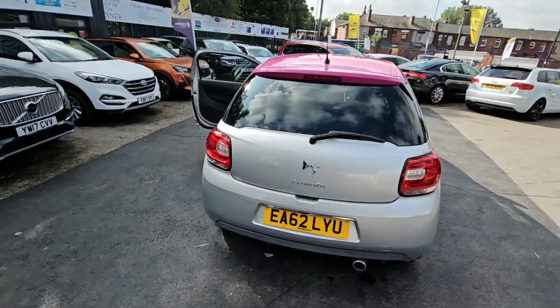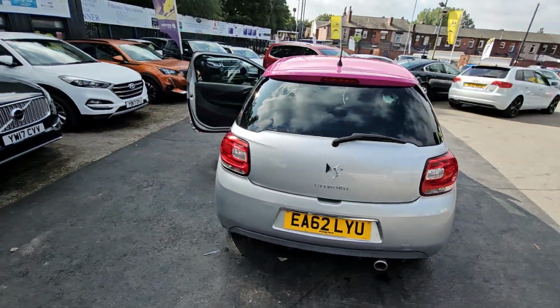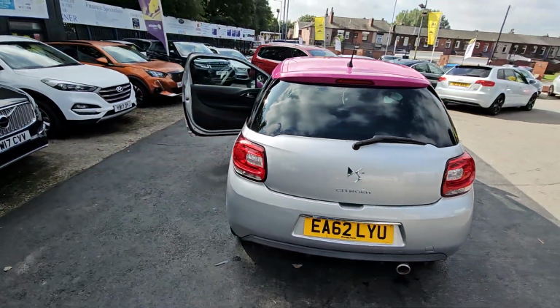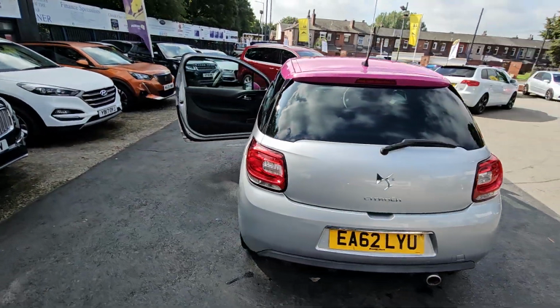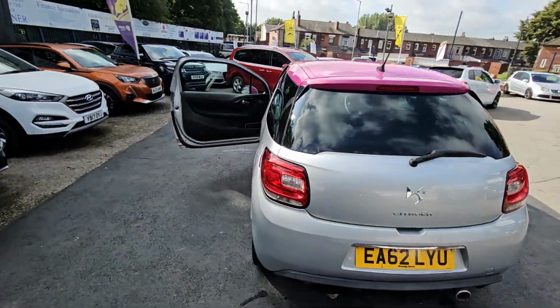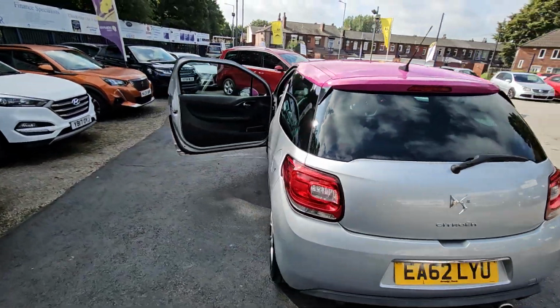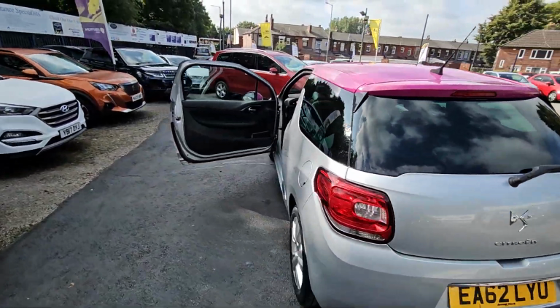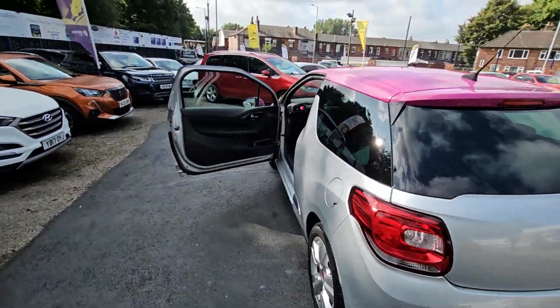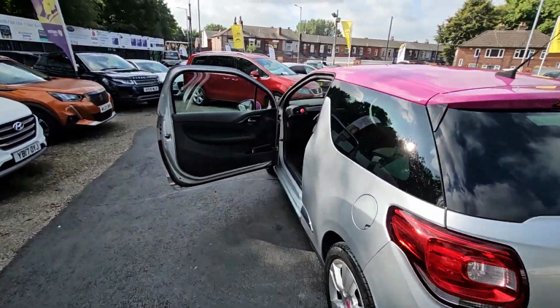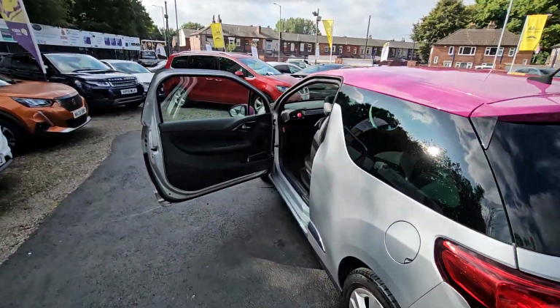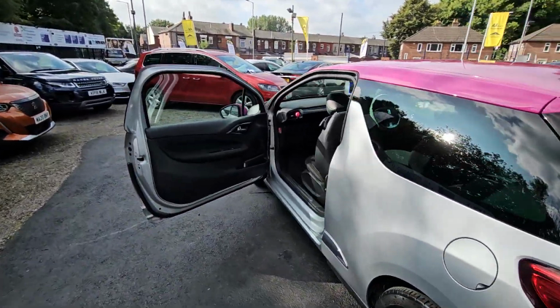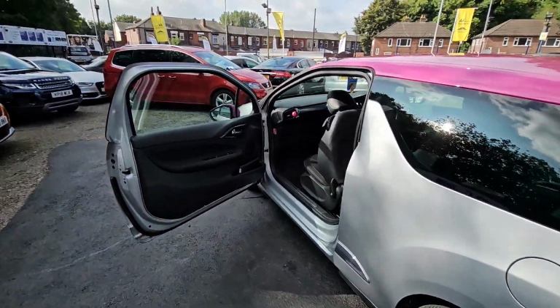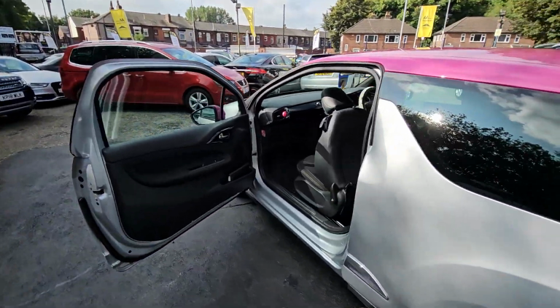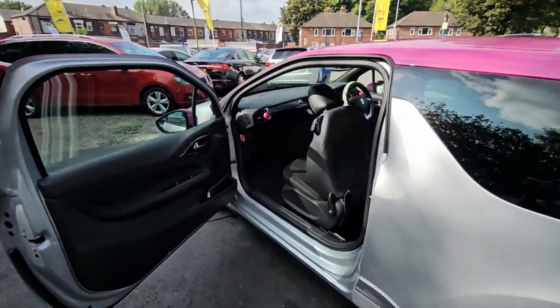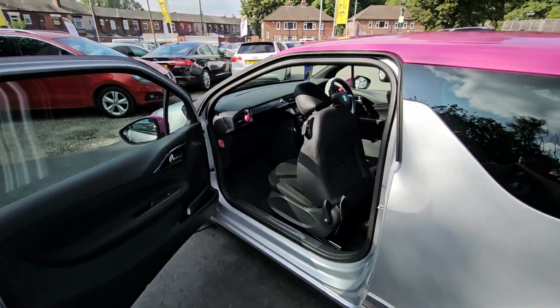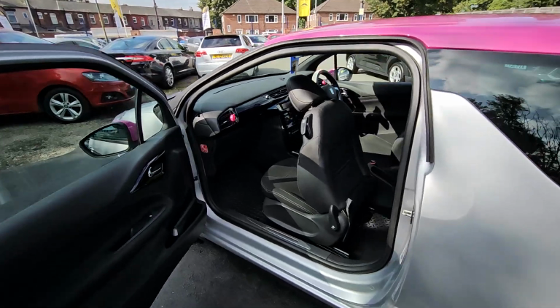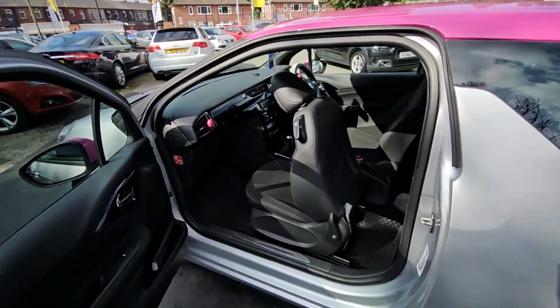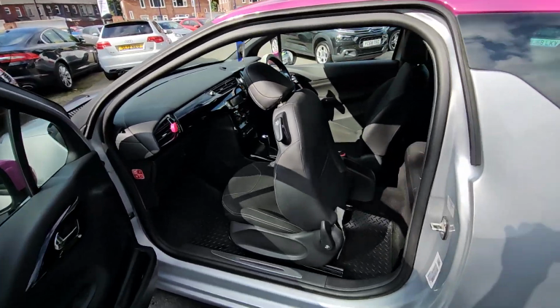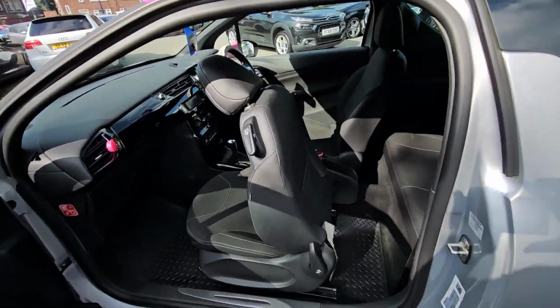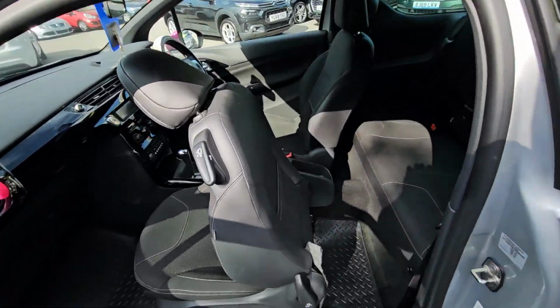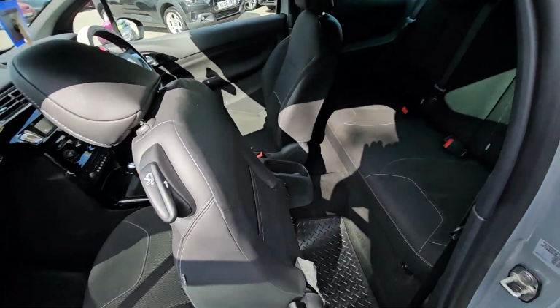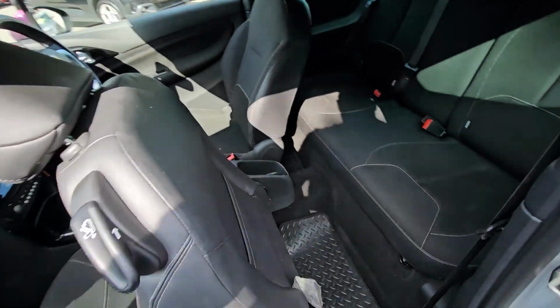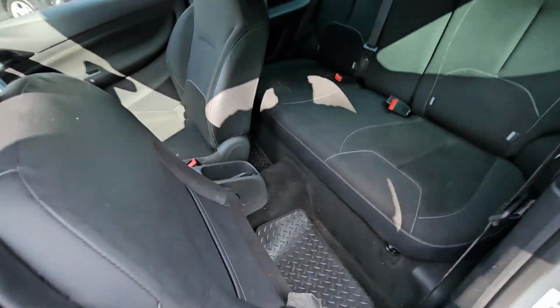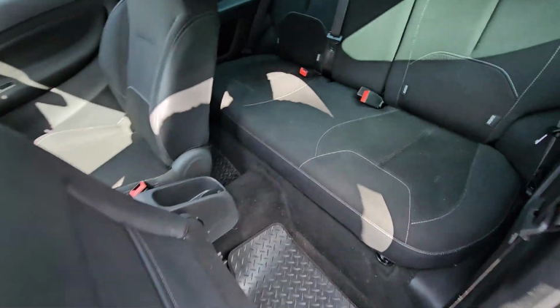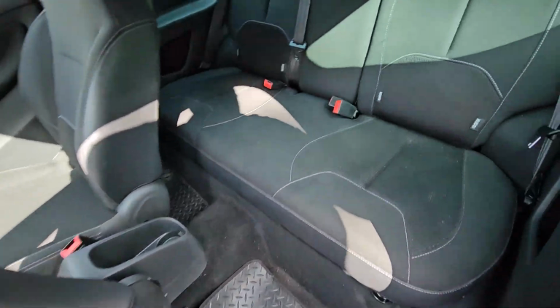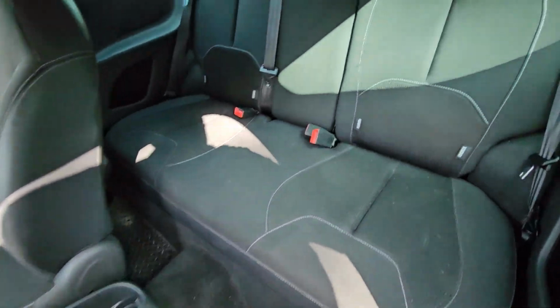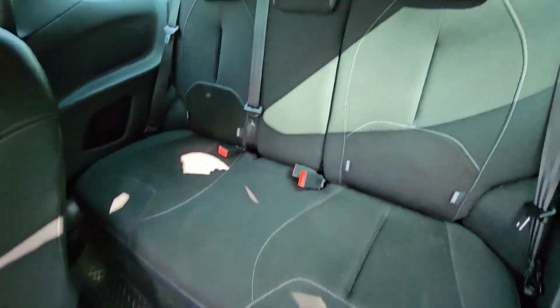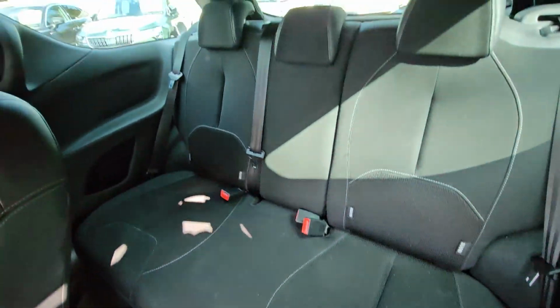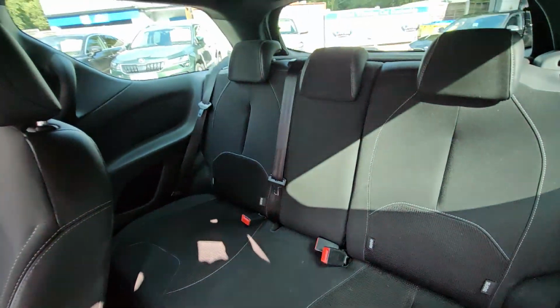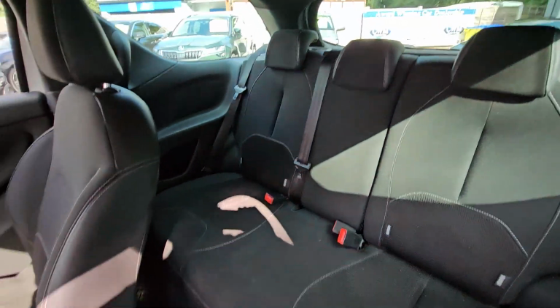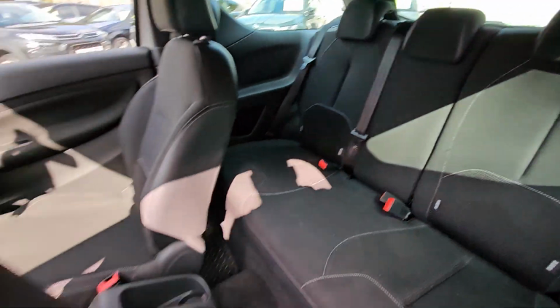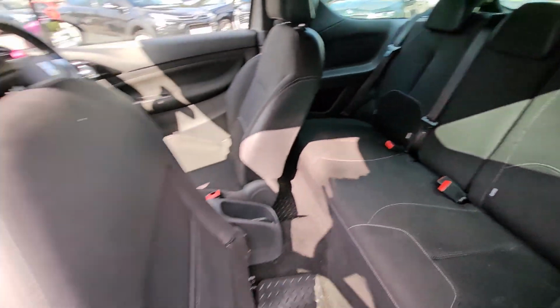Hi everyone, it's Braden at Cromptoy Motors and this is our latest arrival. This is a fantastic value for money, 2012 62 plate Citroen DS3.